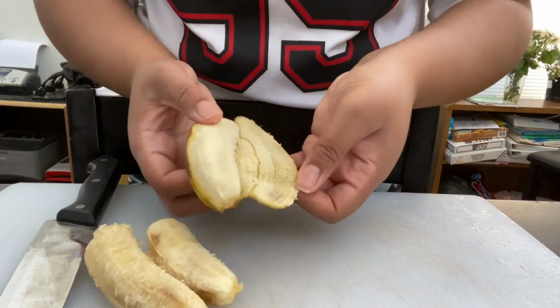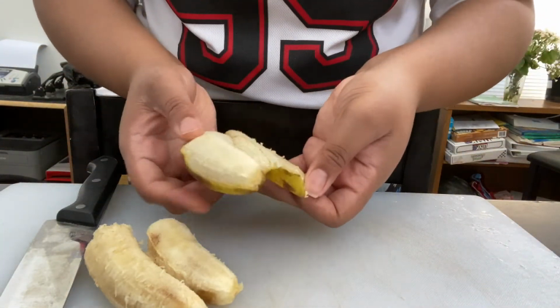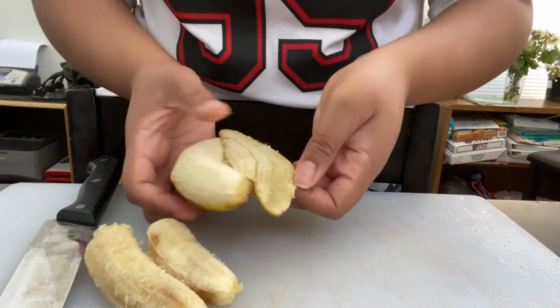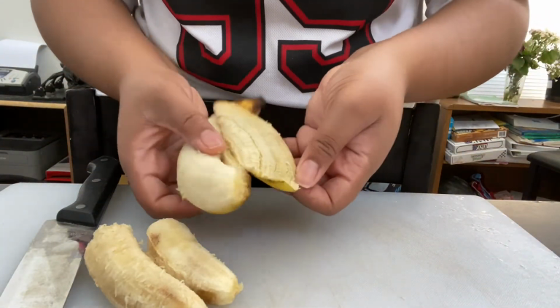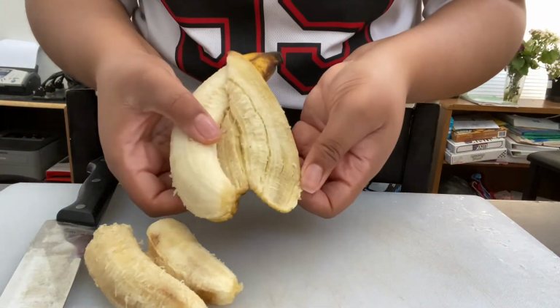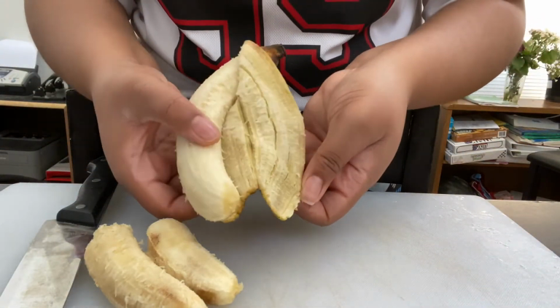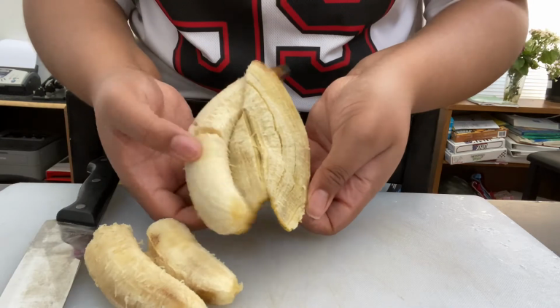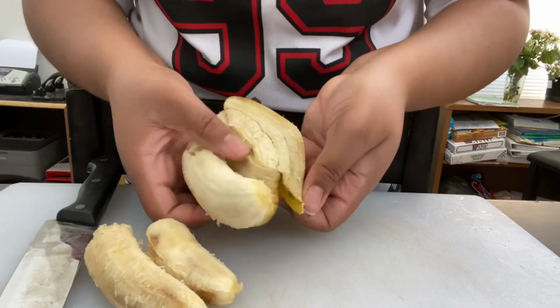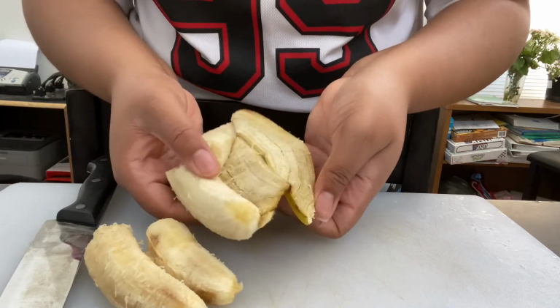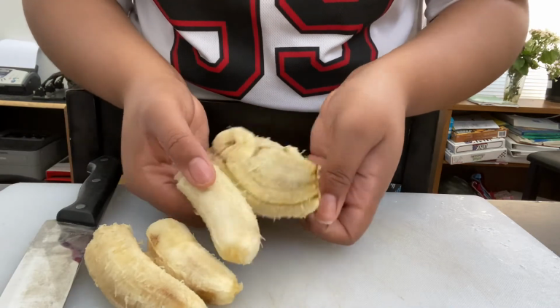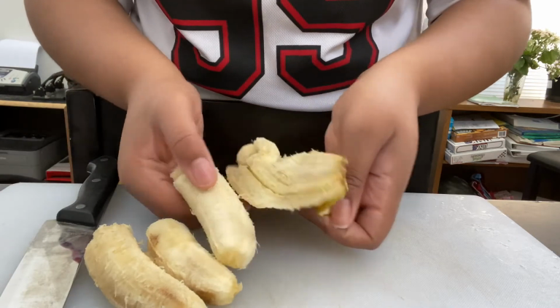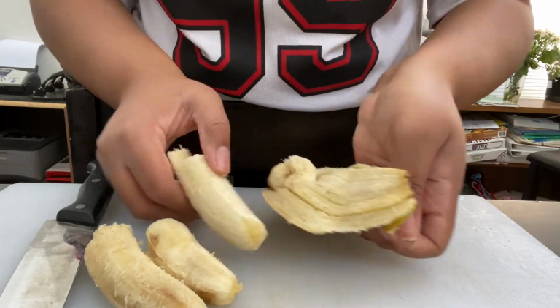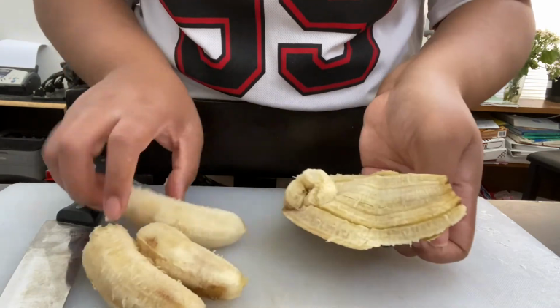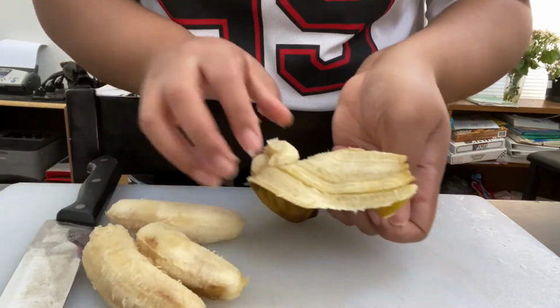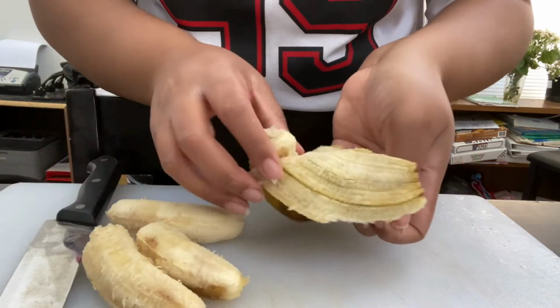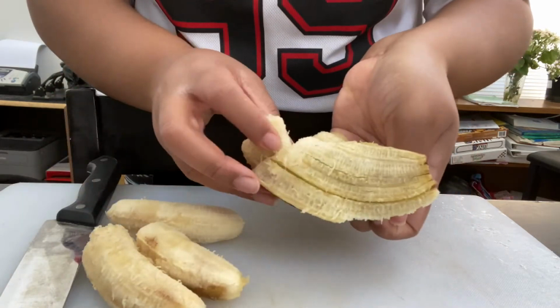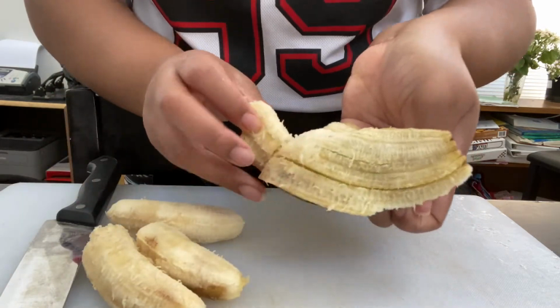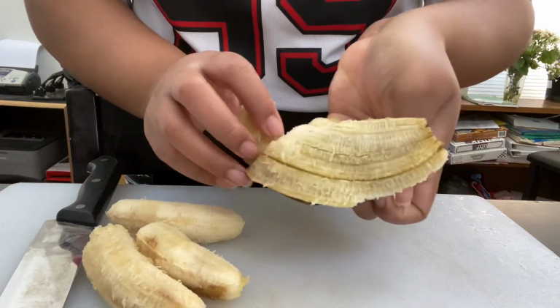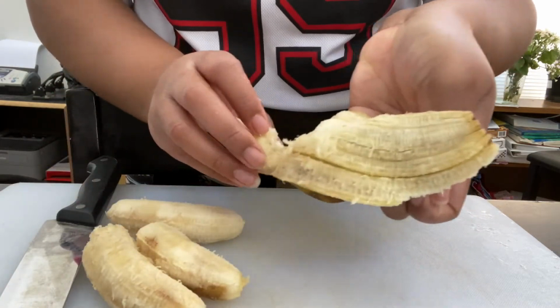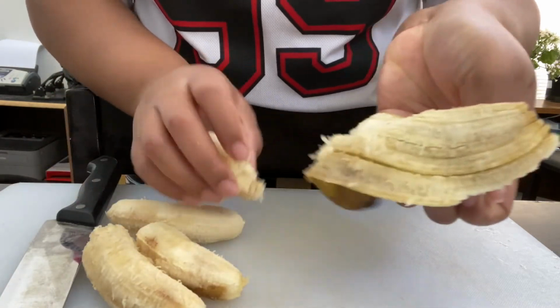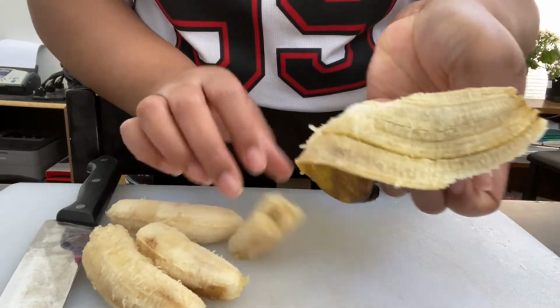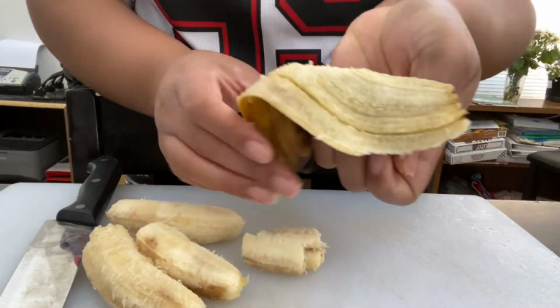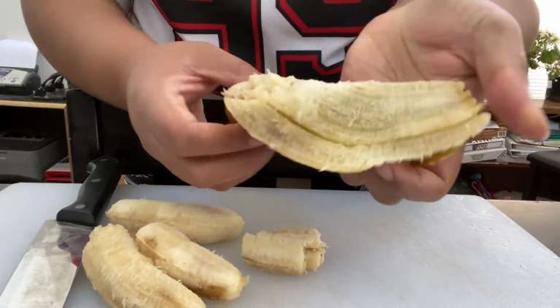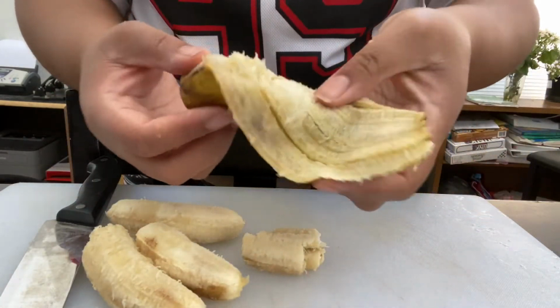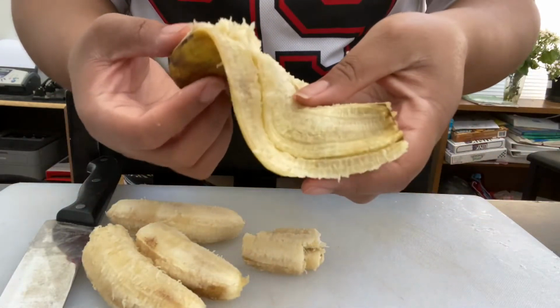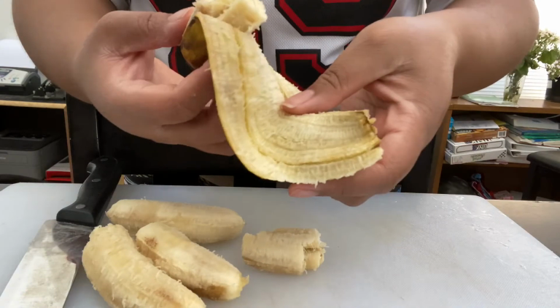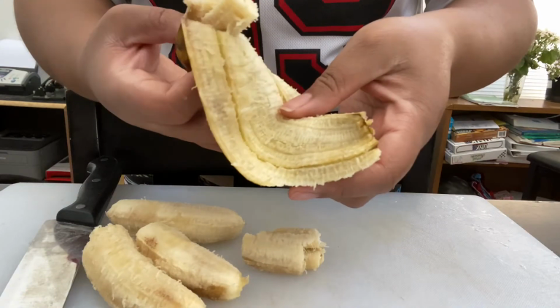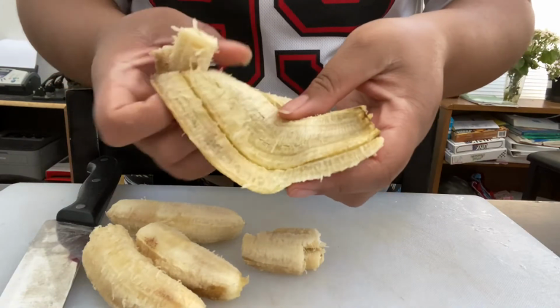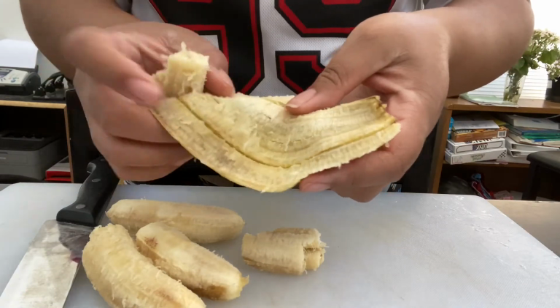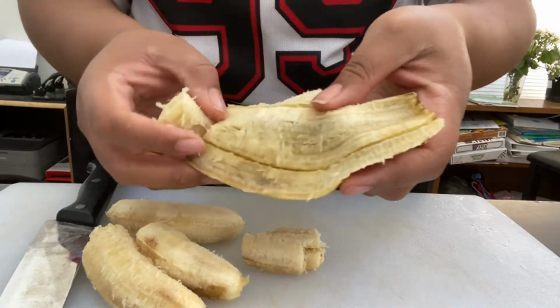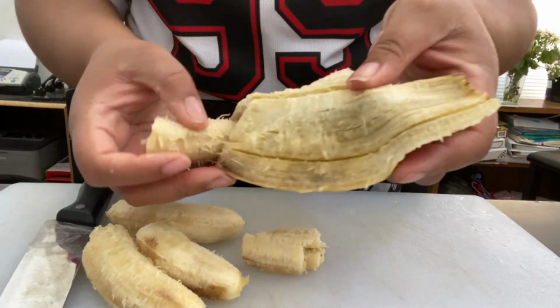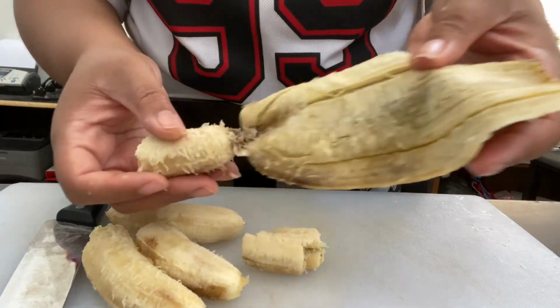Next thing, I'm going to be cutting them. I'm going to put them inside the blender with some milk and ice.